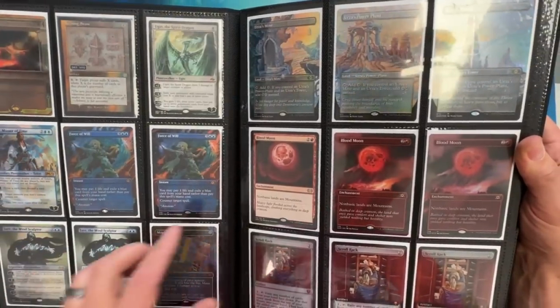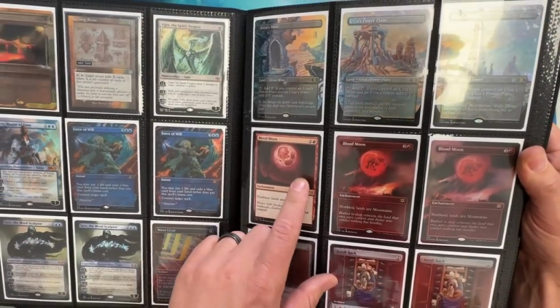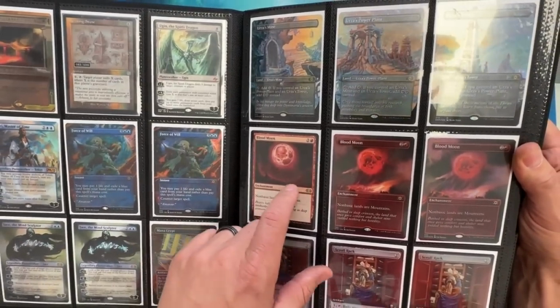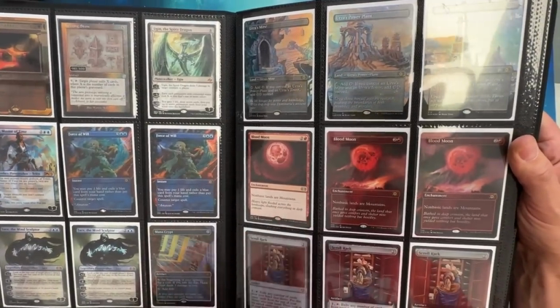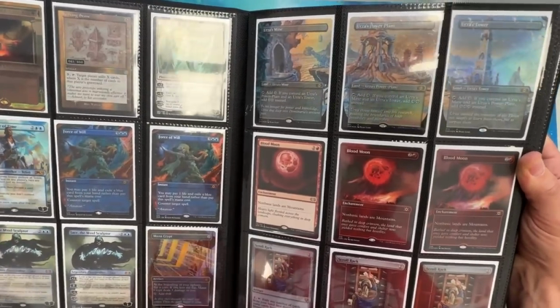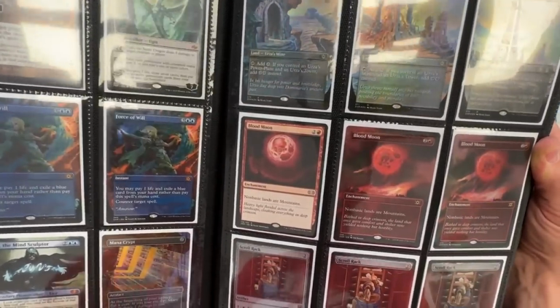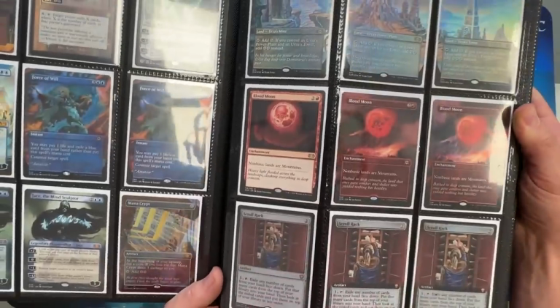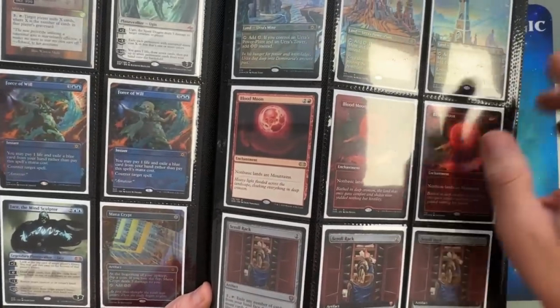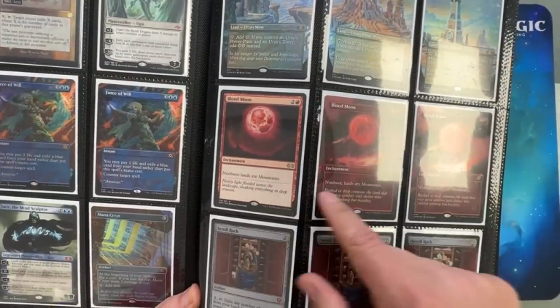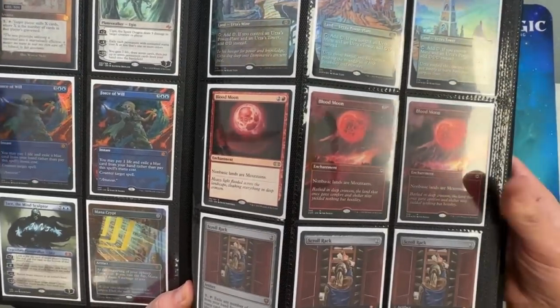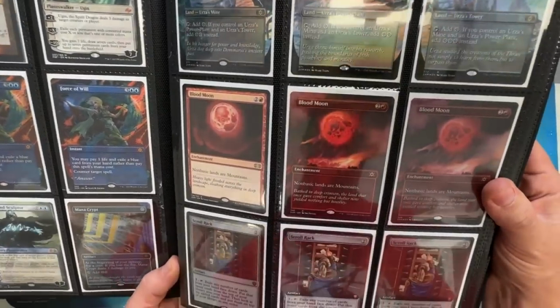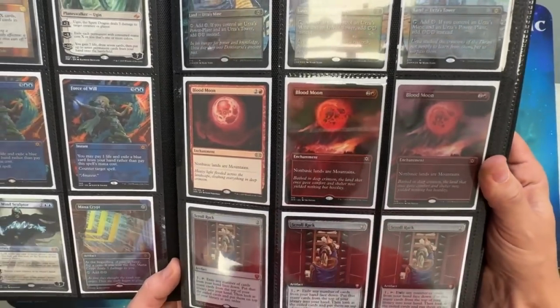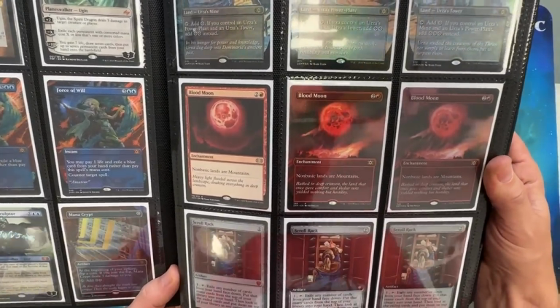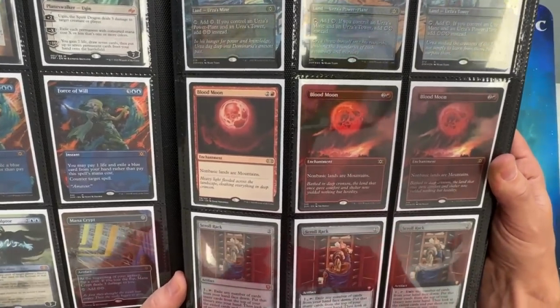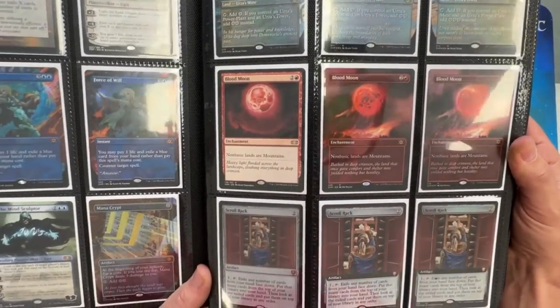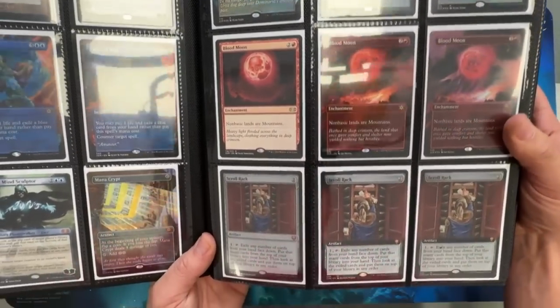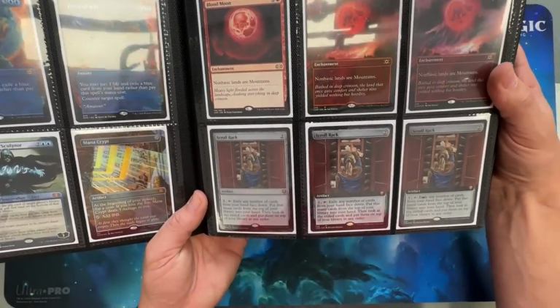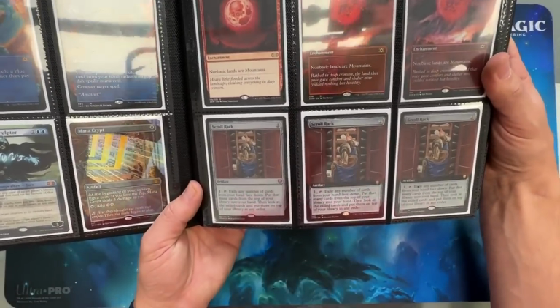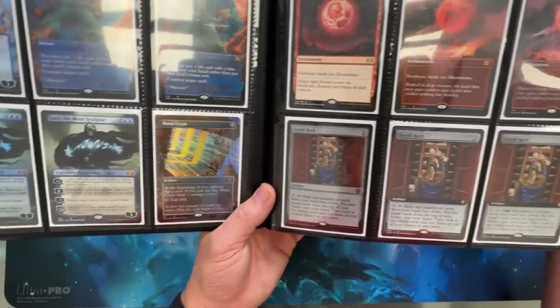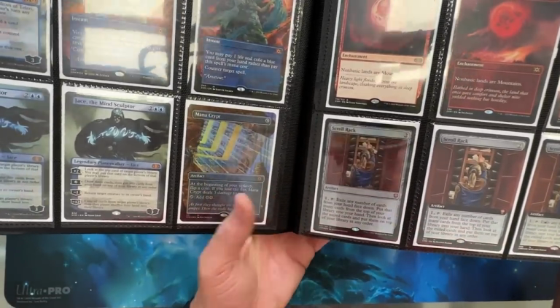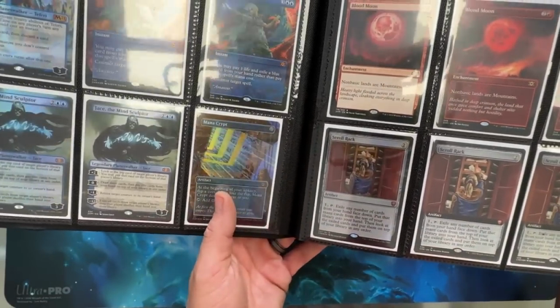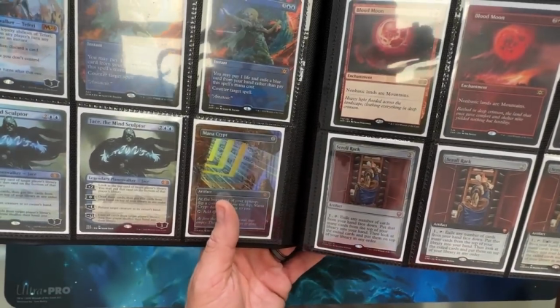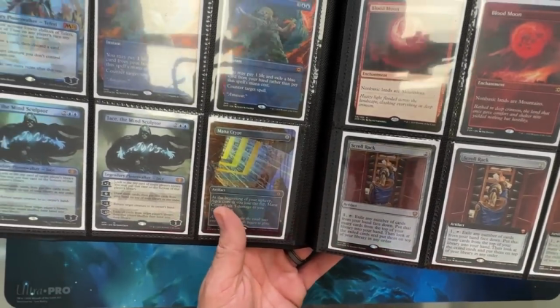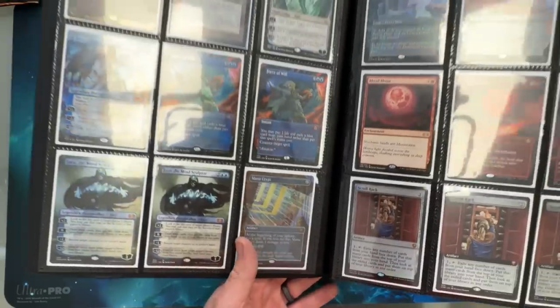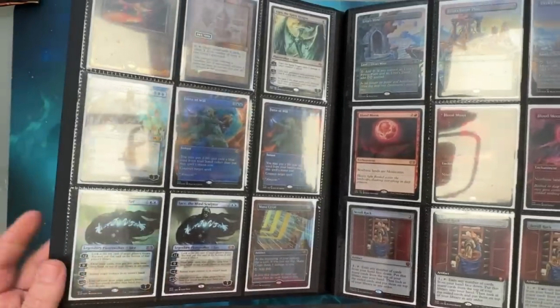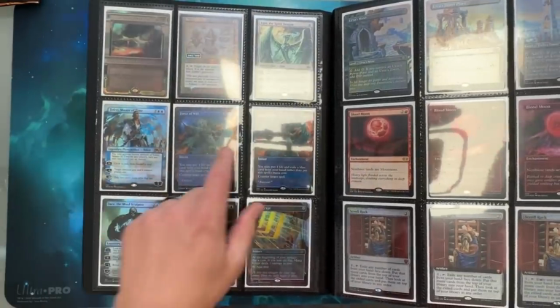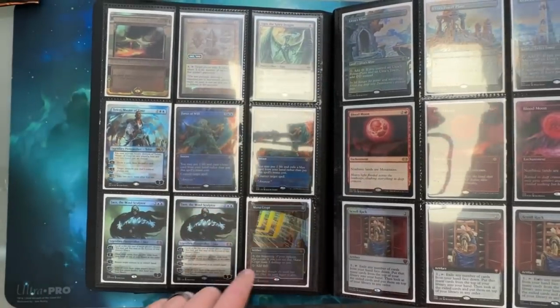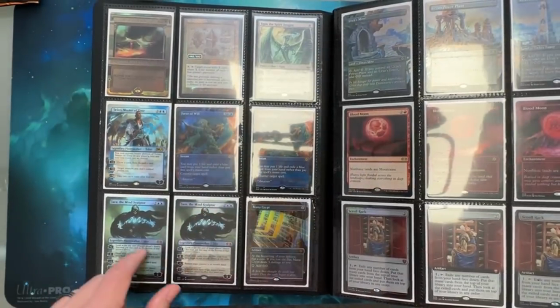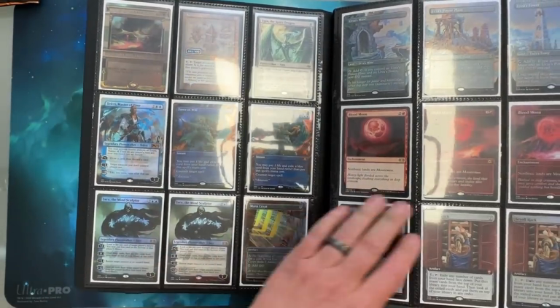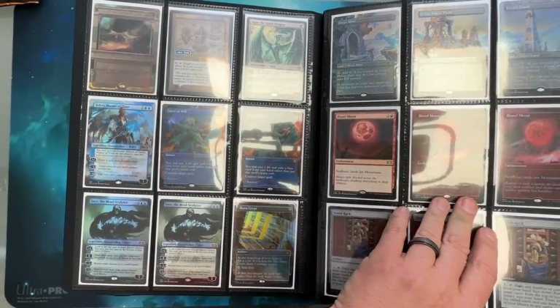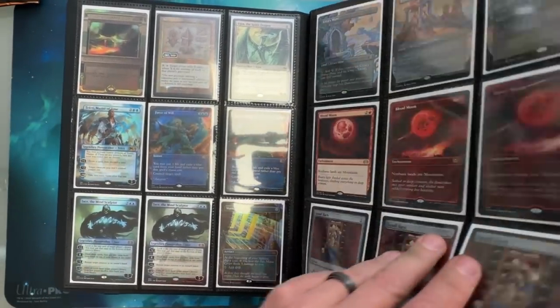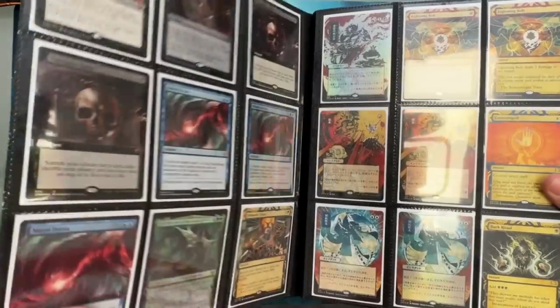I've been wanting to pull a Bad Moon from The Dark, so when they reprinted it I definitely kept those. Scroll Rack is iconic, Mana Crypt's iconic, and all these Double Masters cards were really fun to pull.